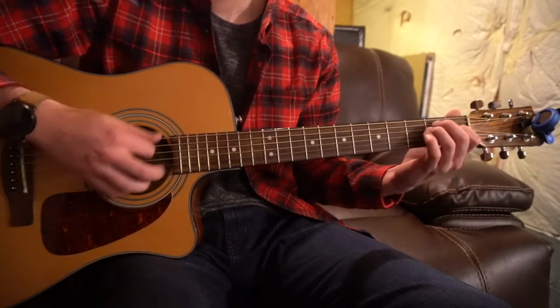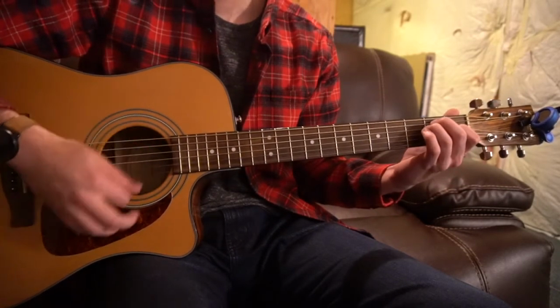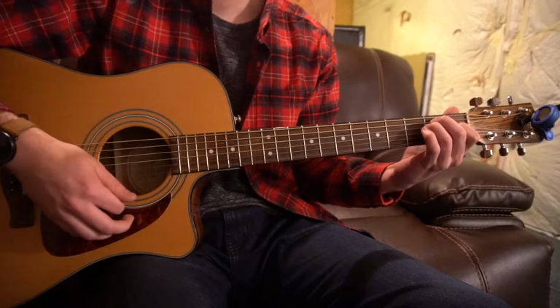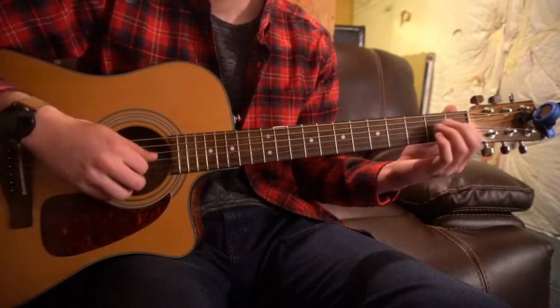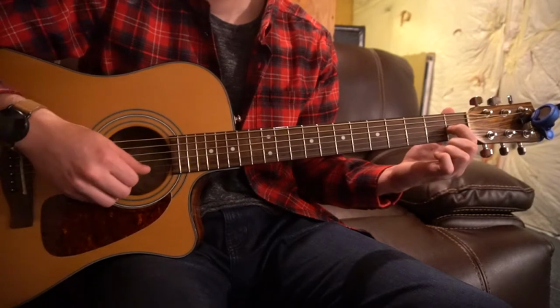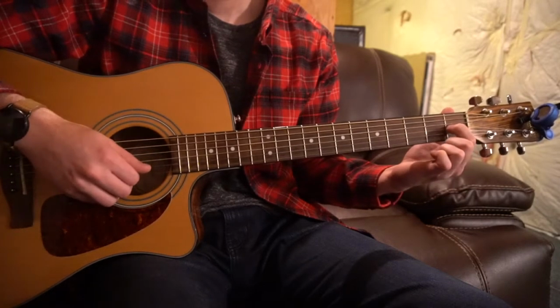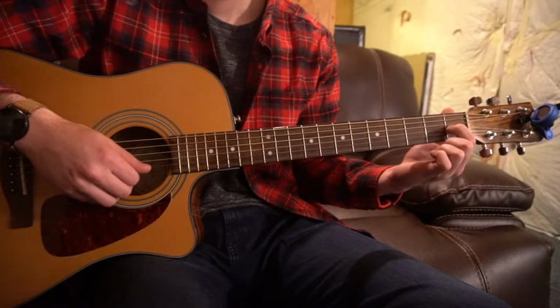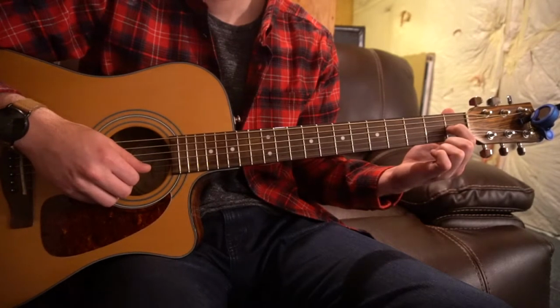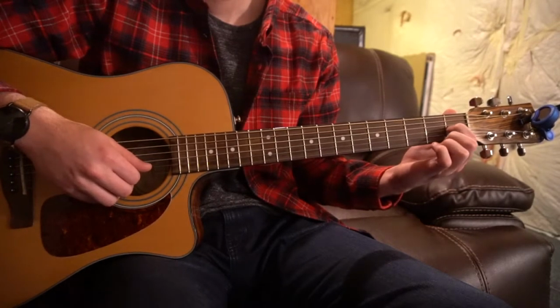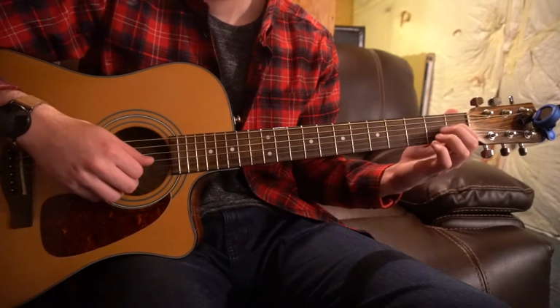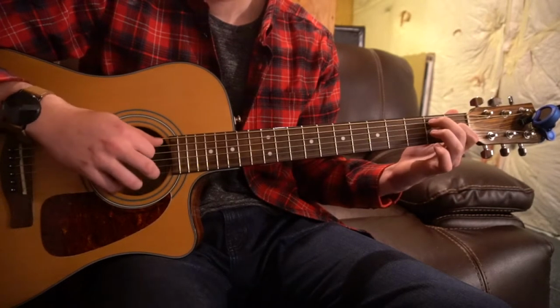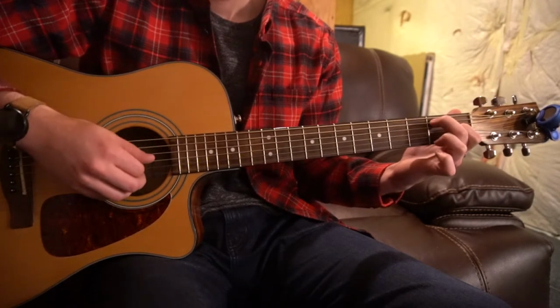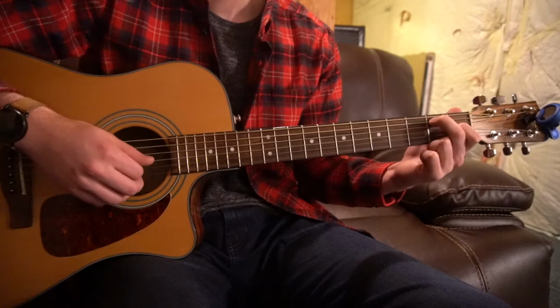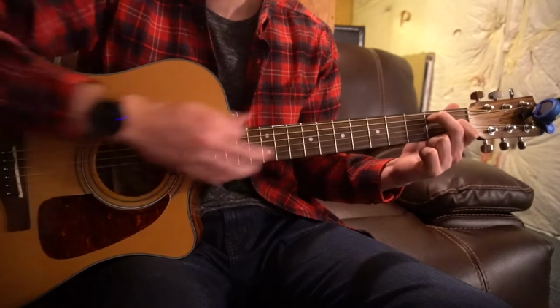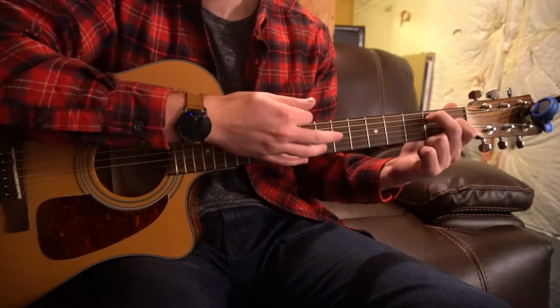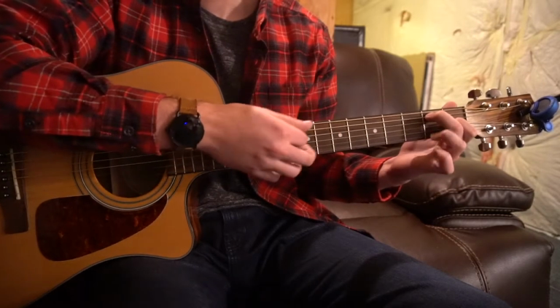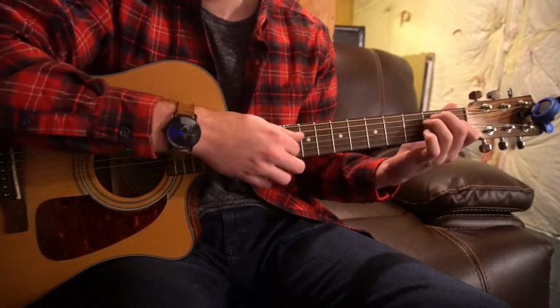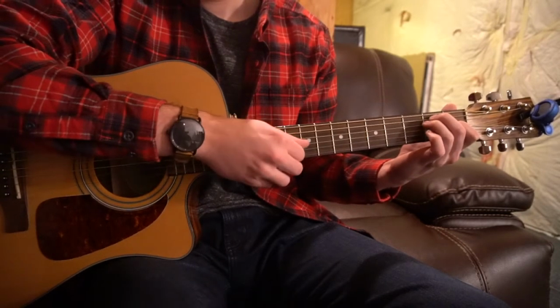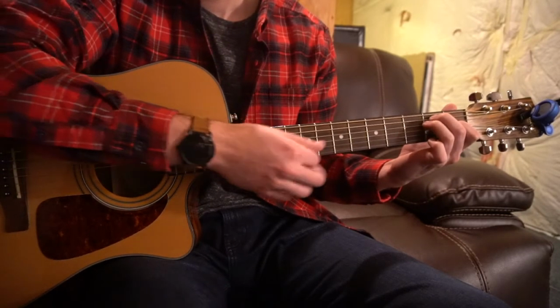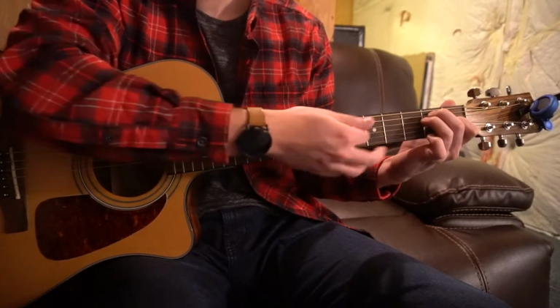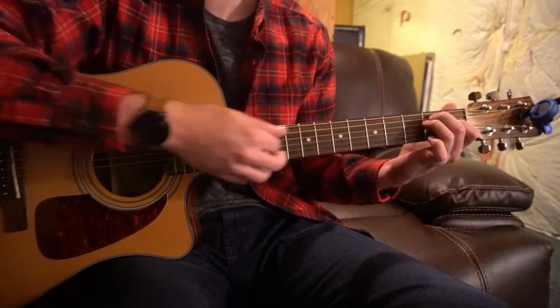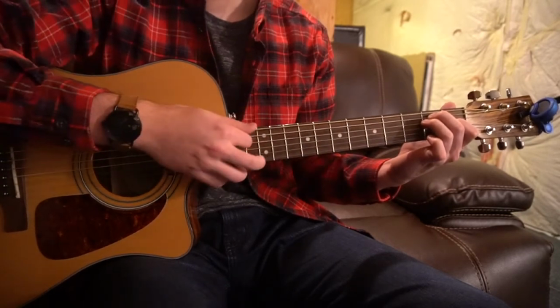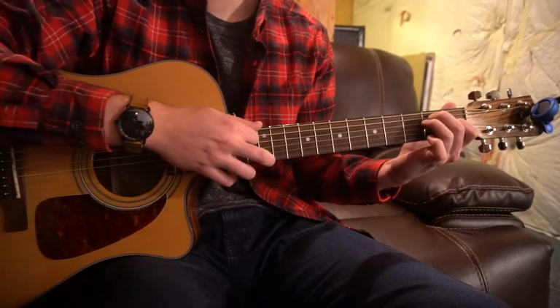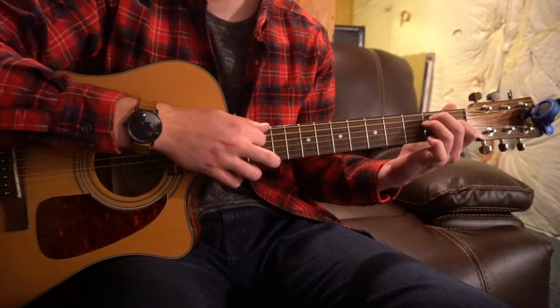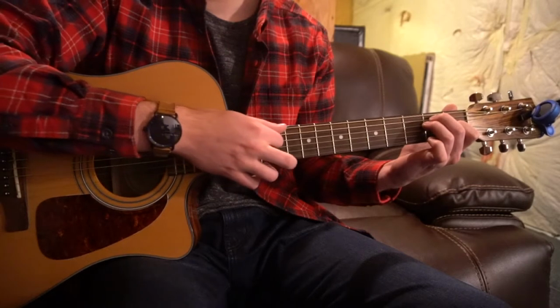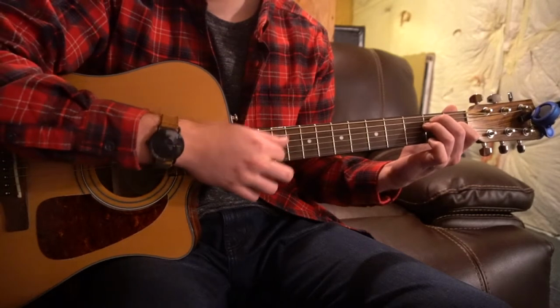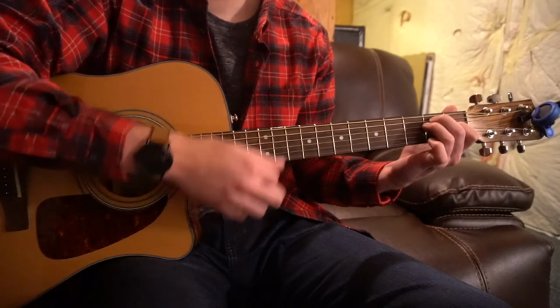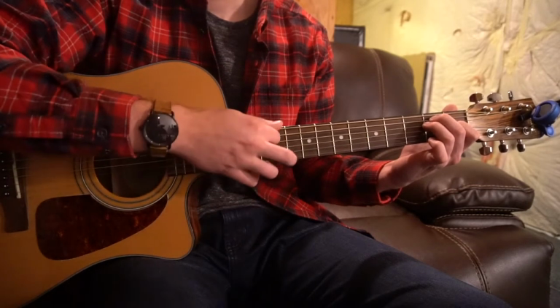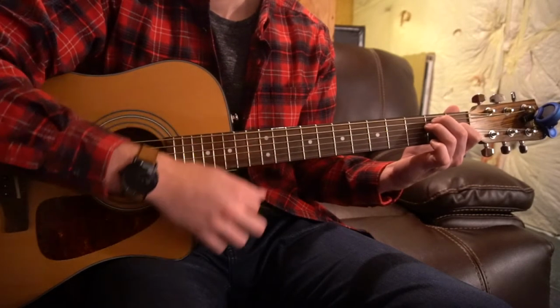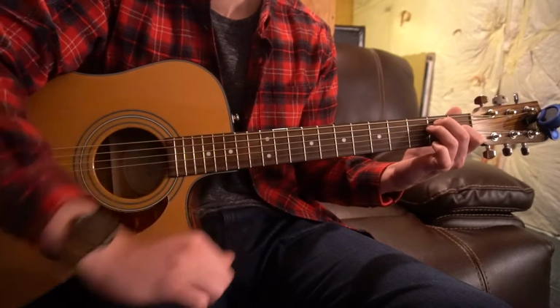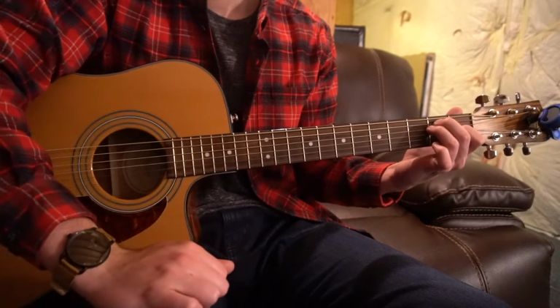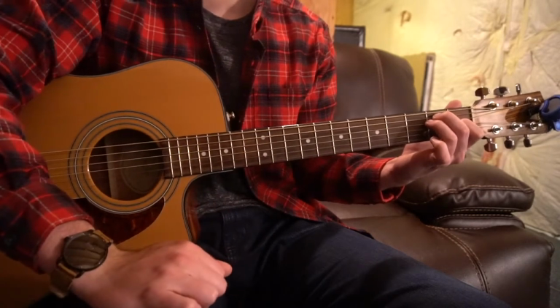For your E chord, you have your index on the first fret of the G string. Middle finger is going to be on the second fret of the A. Ring finger is on the second fret of the D, and you play all six strings.